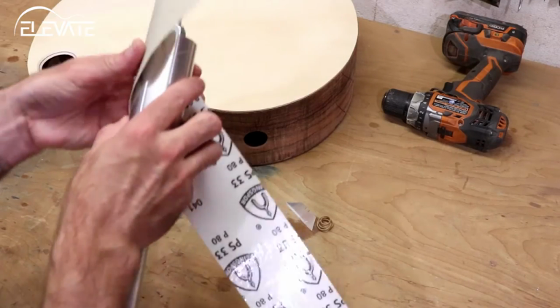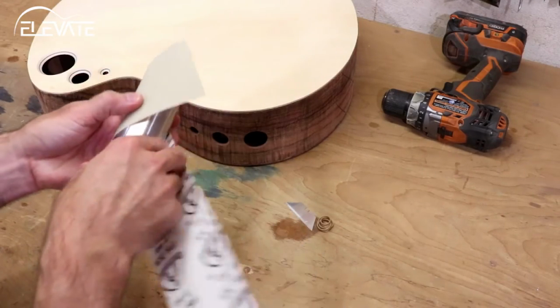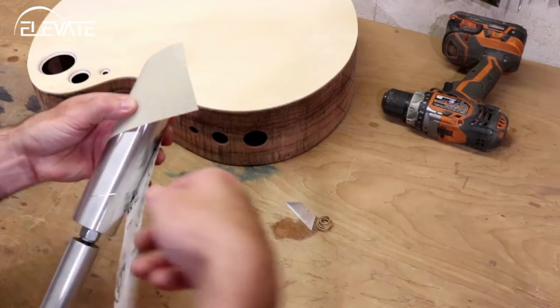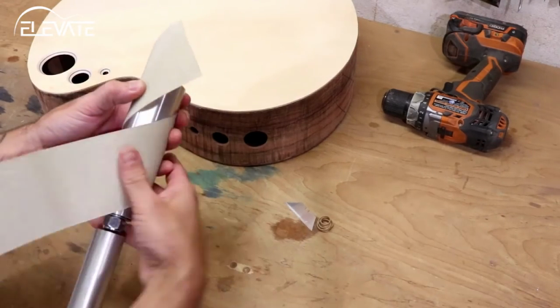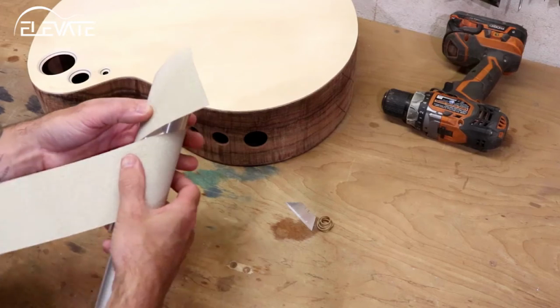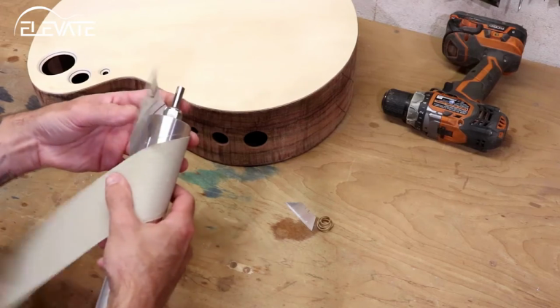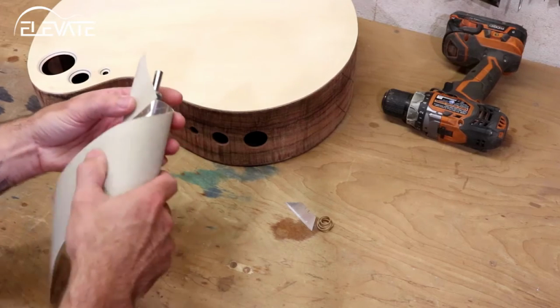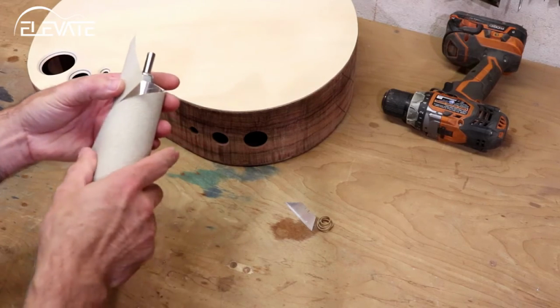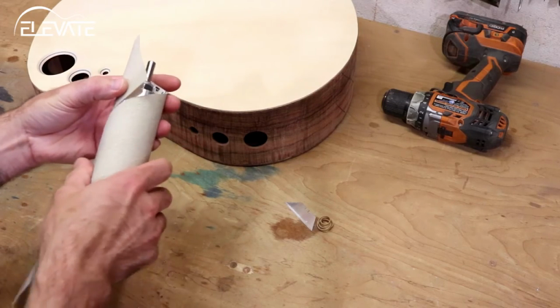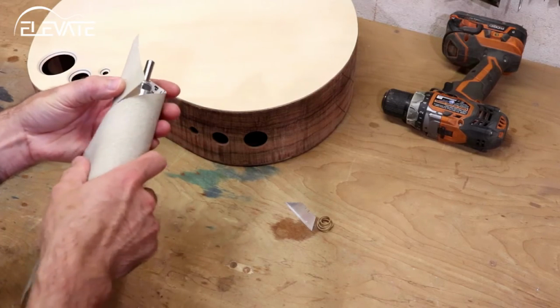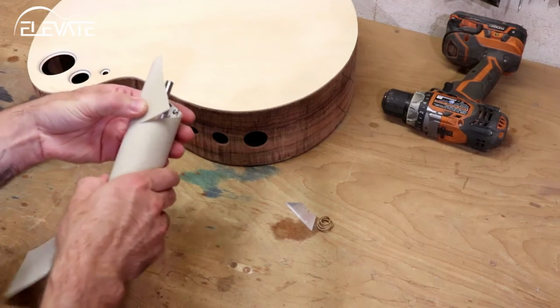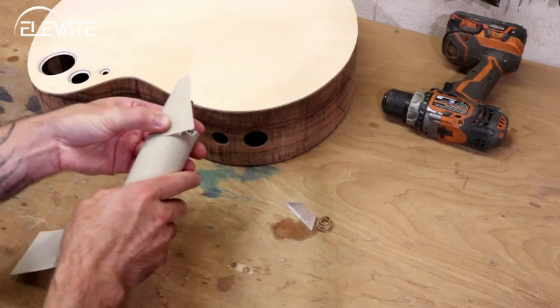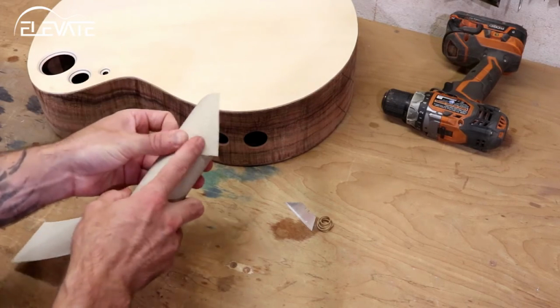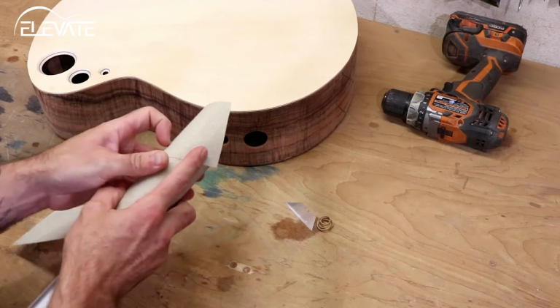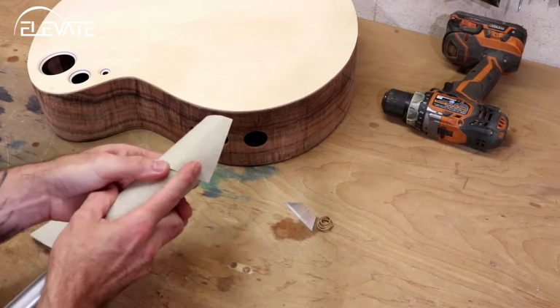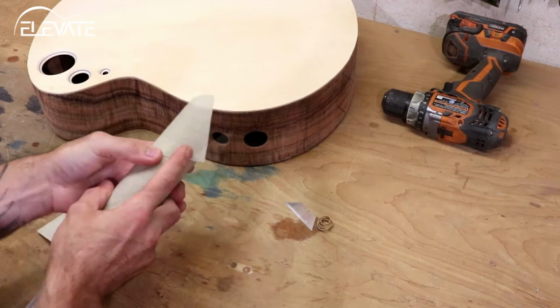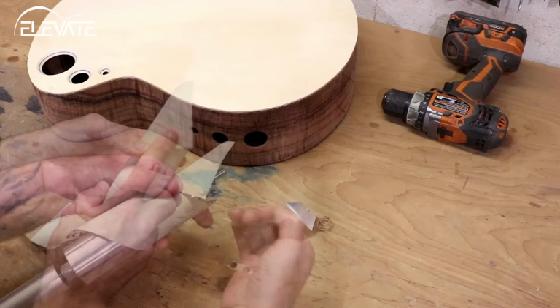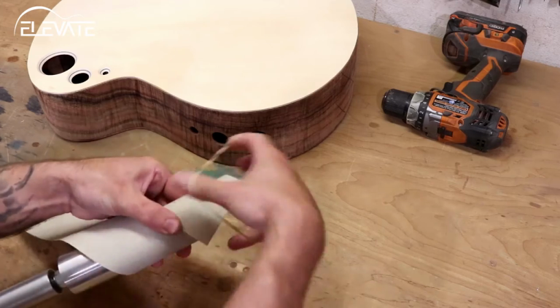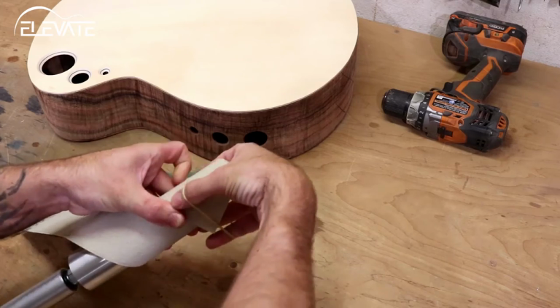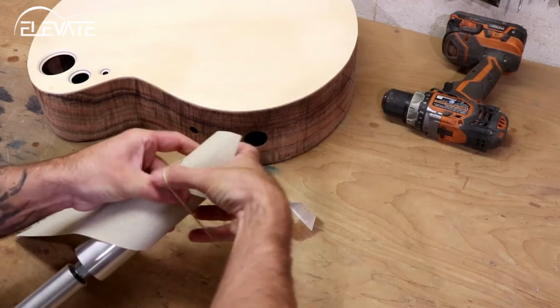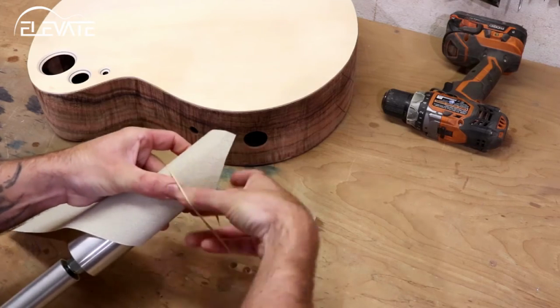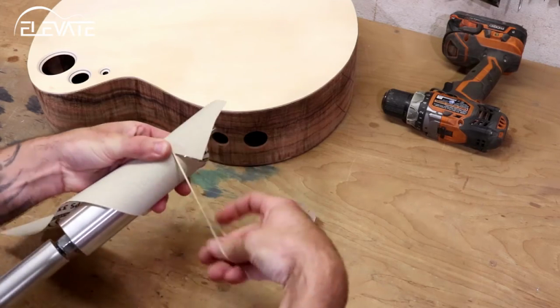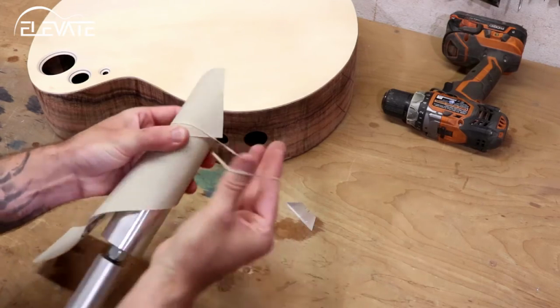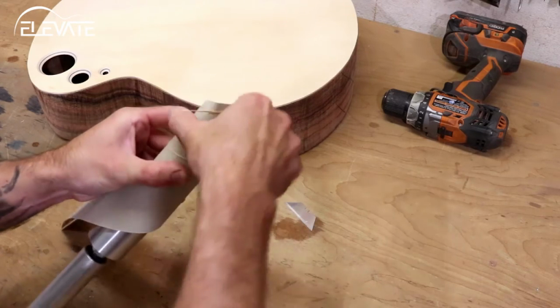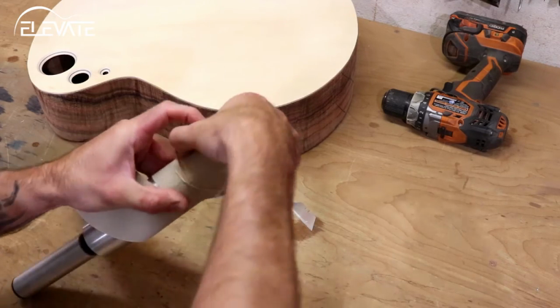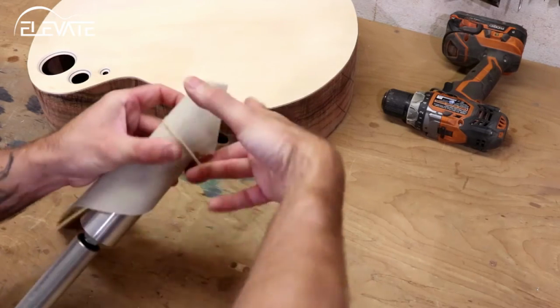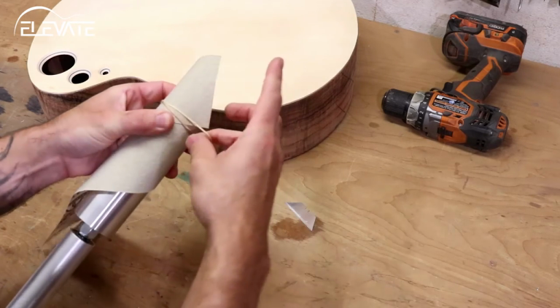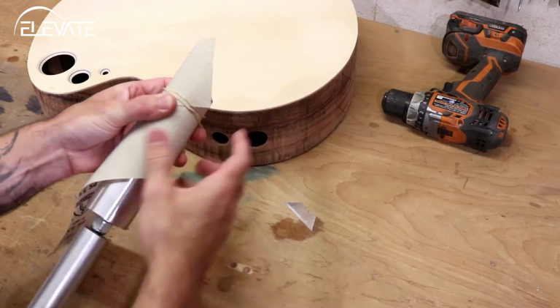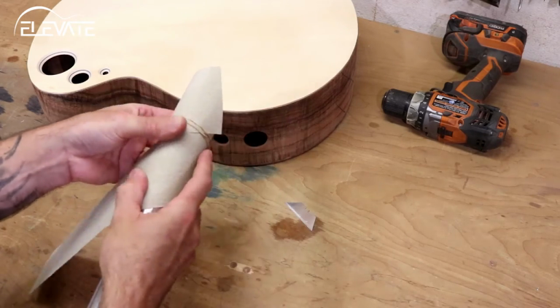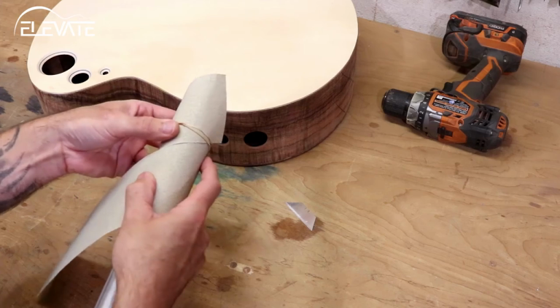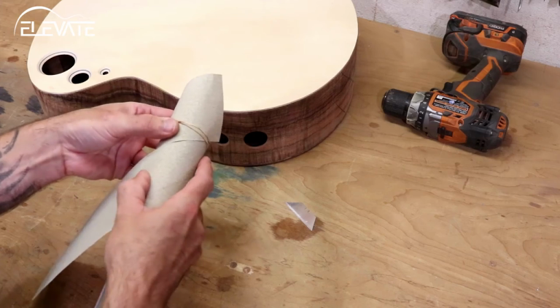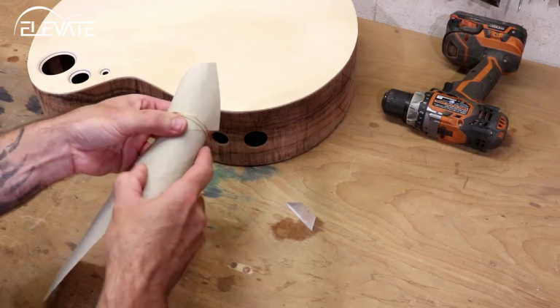The drum has a scribe mark around it to help guide the paper in the correct spiral pattern. To do this, I like to wrap the paper around the drum before removing the backing. I then hold one end in place with a rubber band.